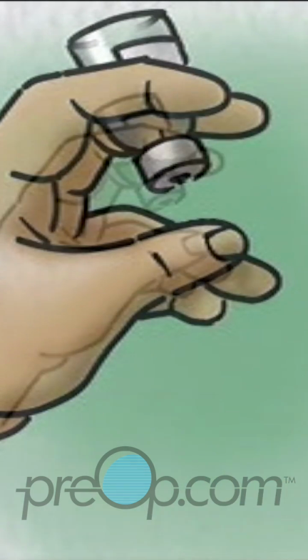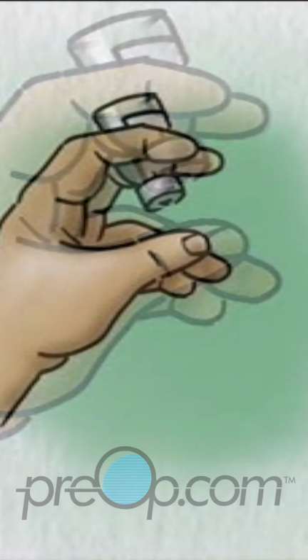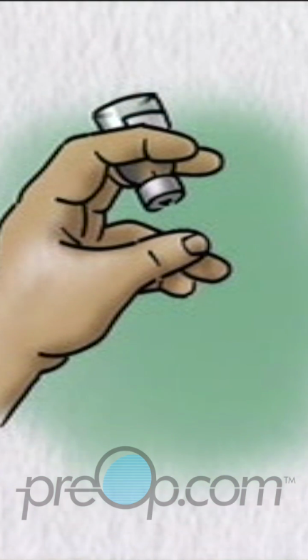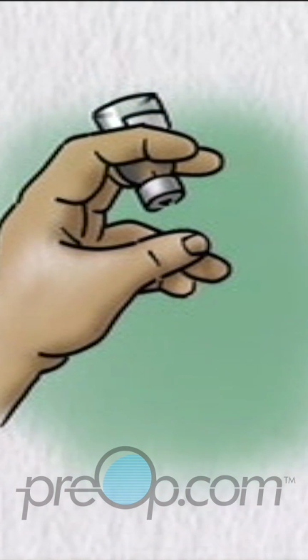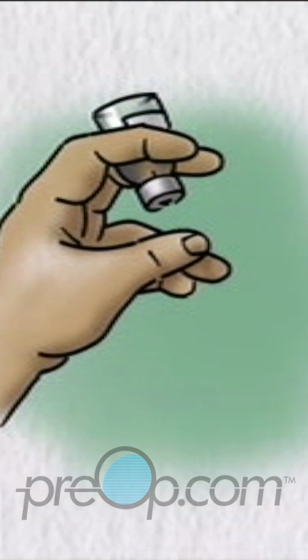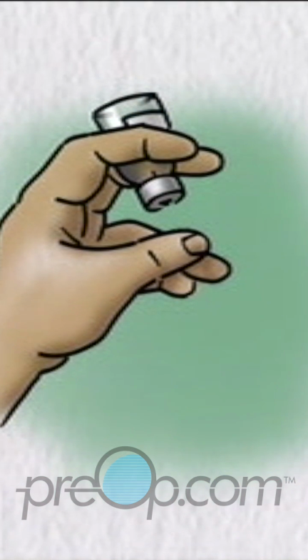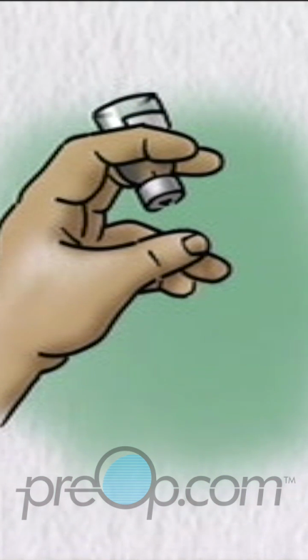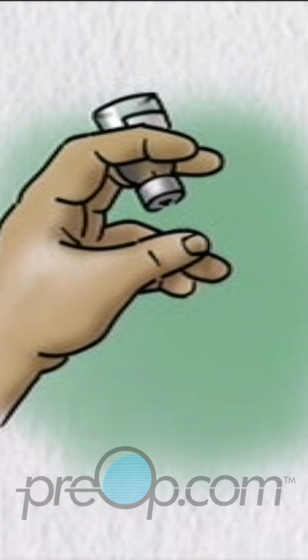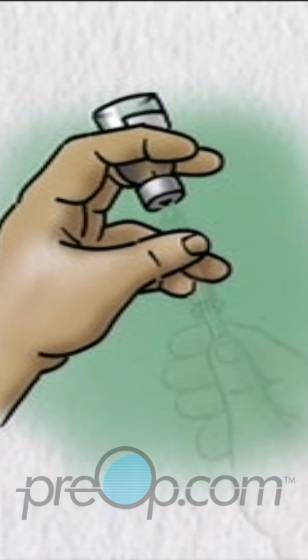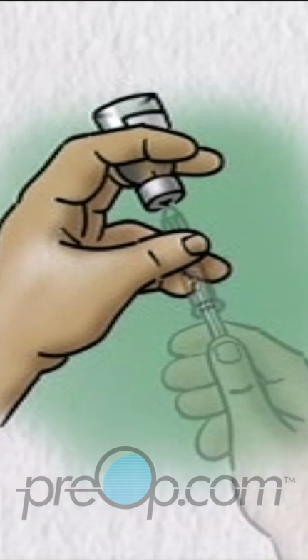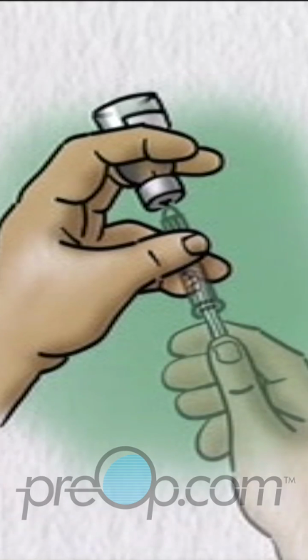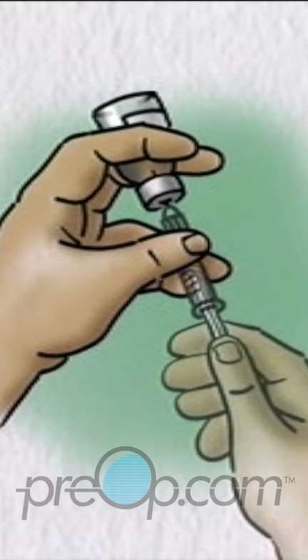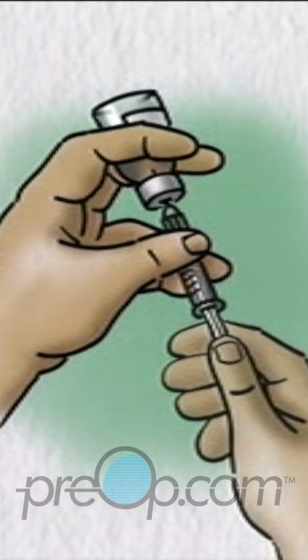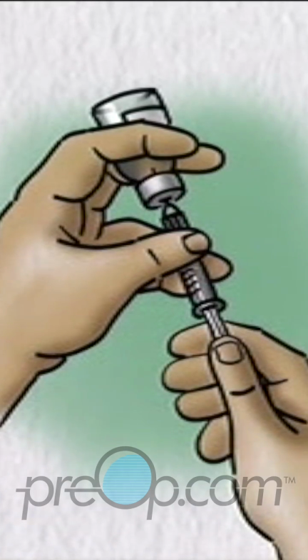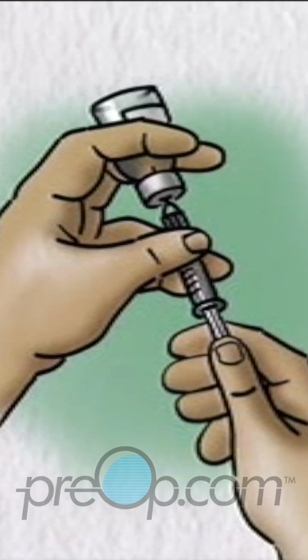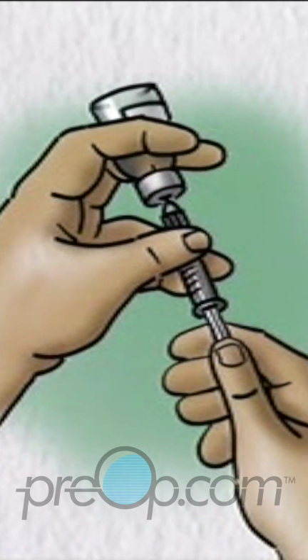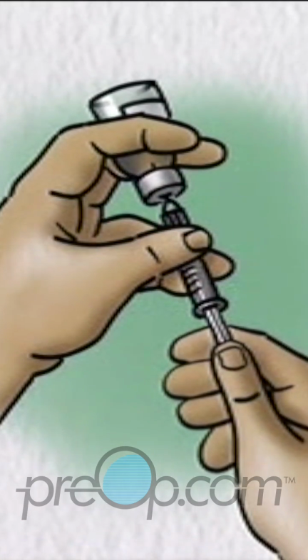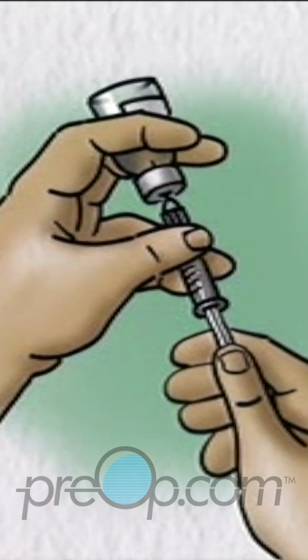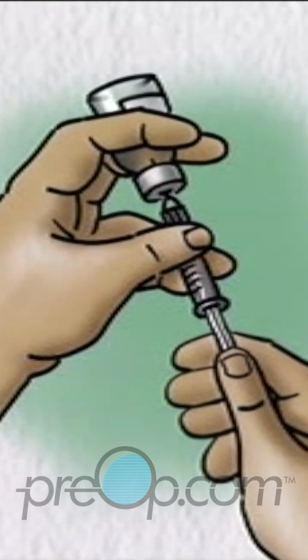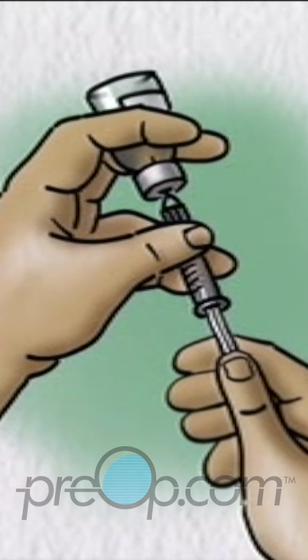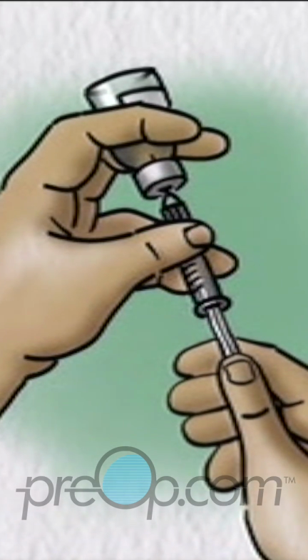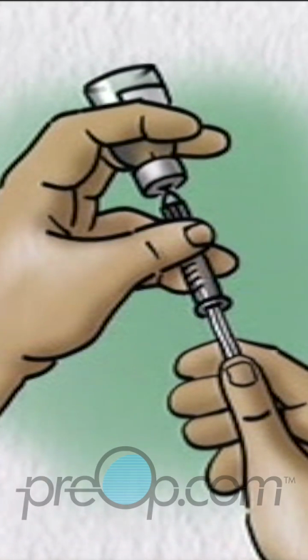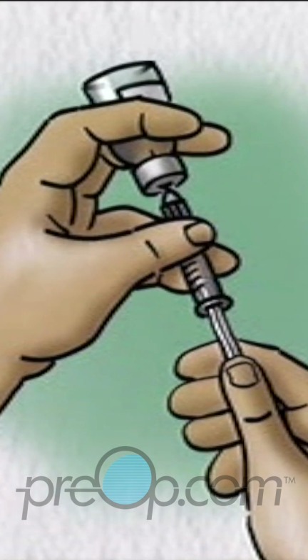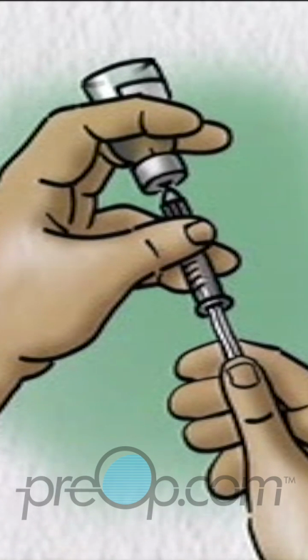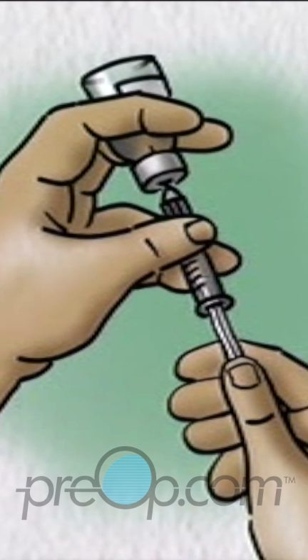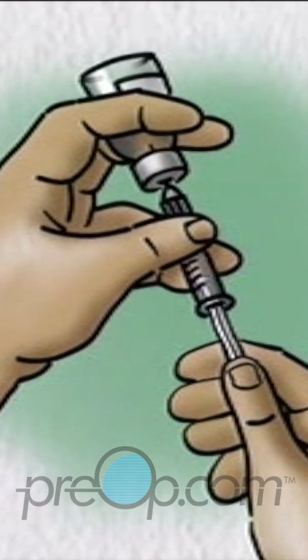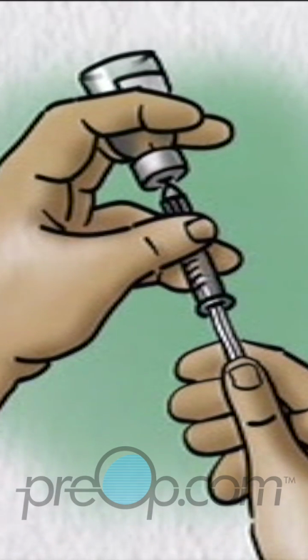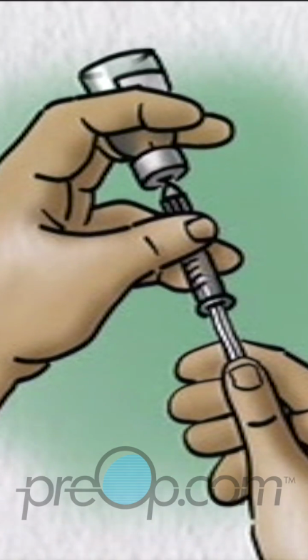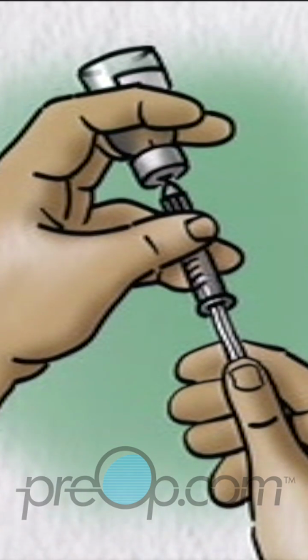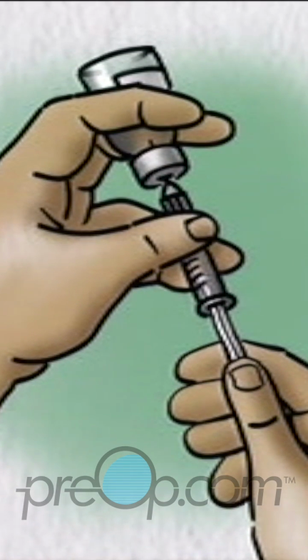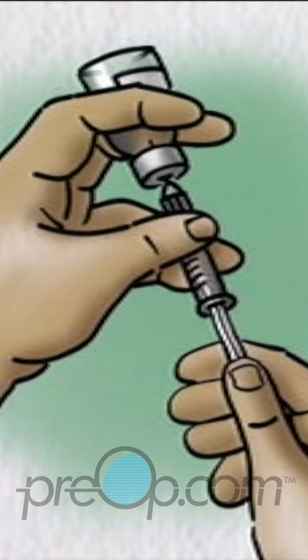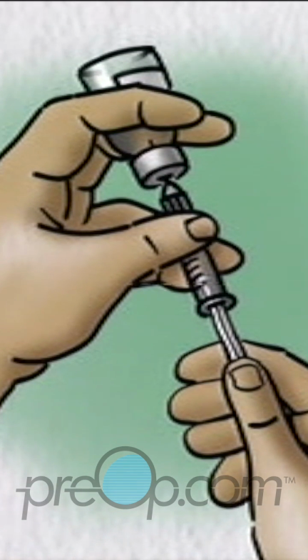Go back to the longer acting cloudy insulin bottle. Turn it upside down, insert the needle into the liquid, and slowly pull back the plunger to measure your total dose — in this example, 25 units. You are now ready to give your injection.